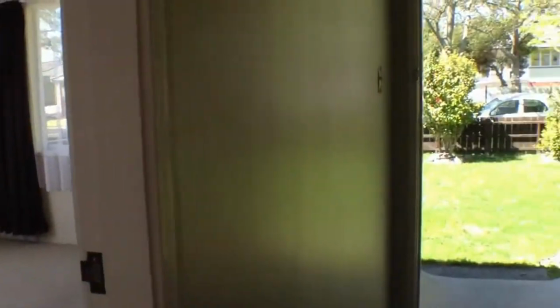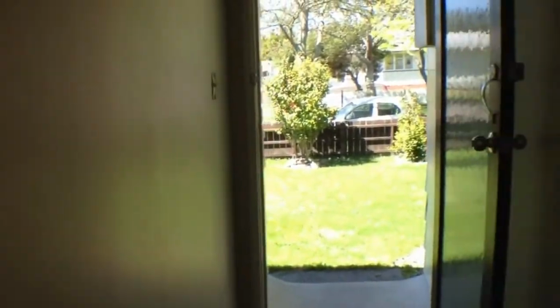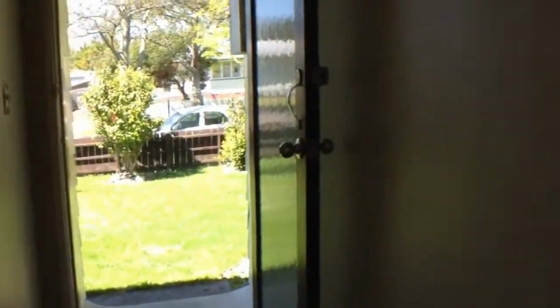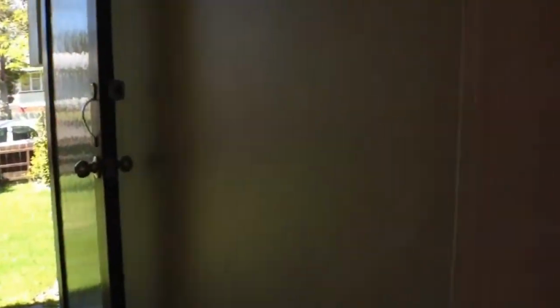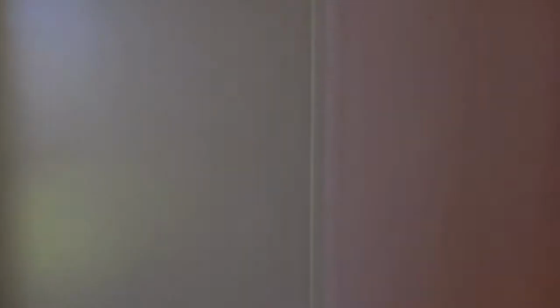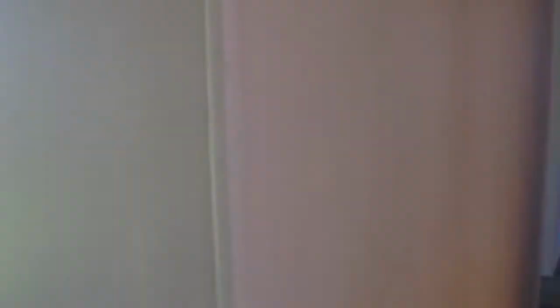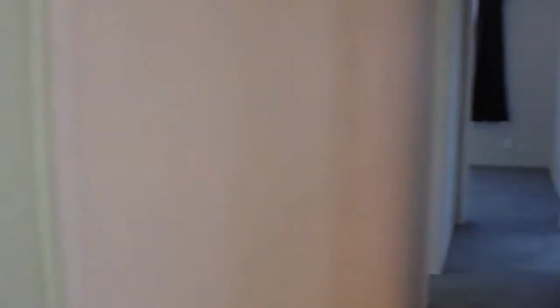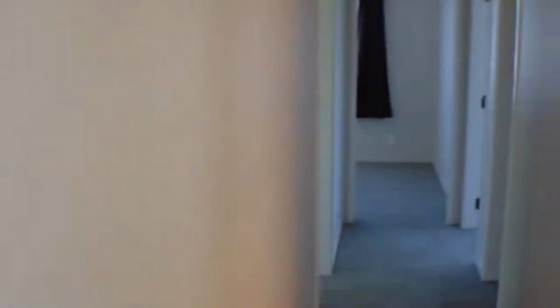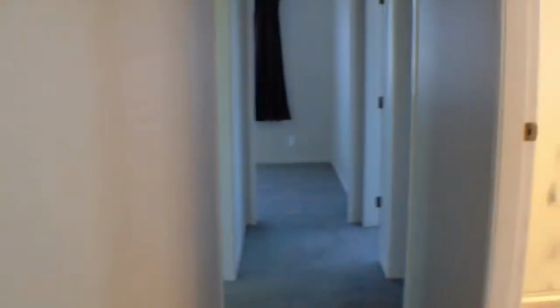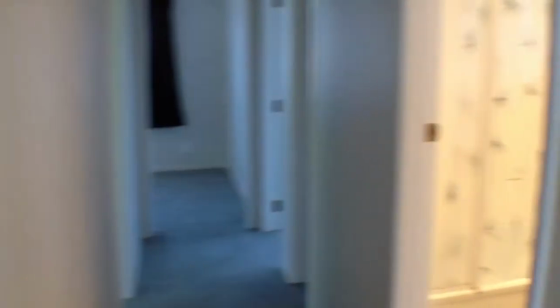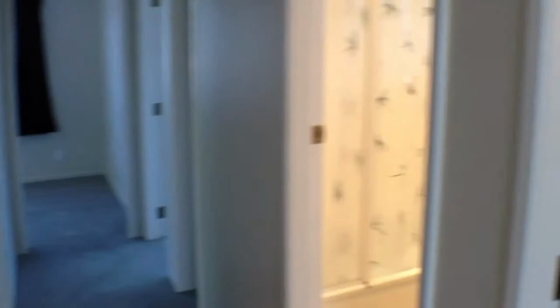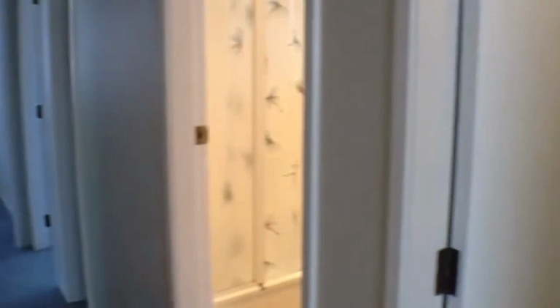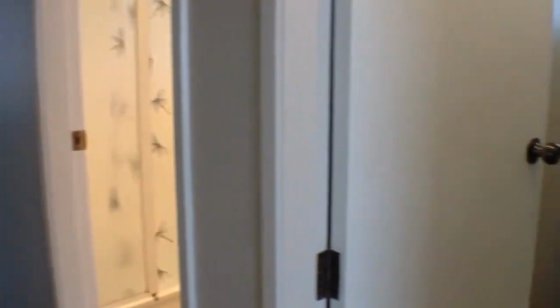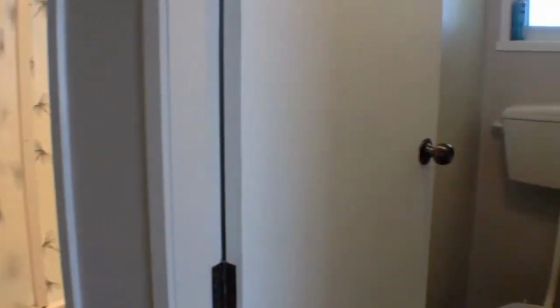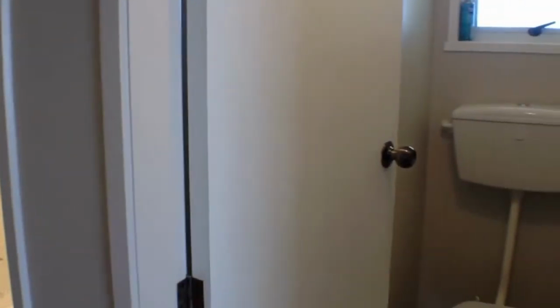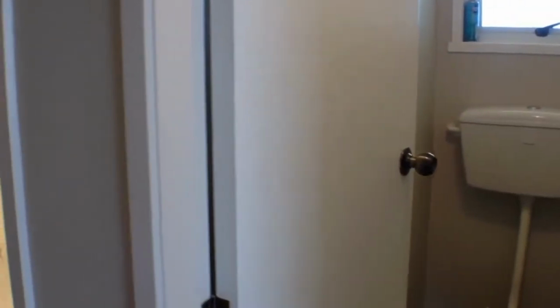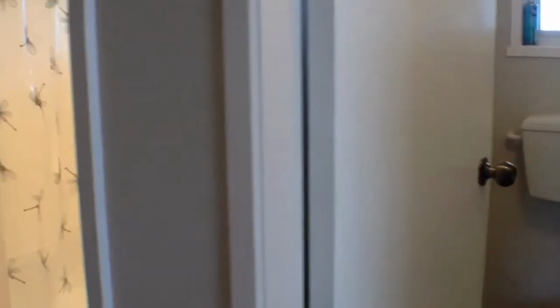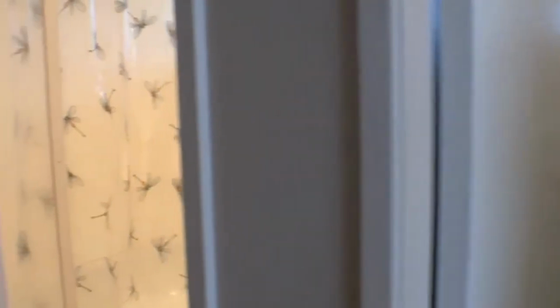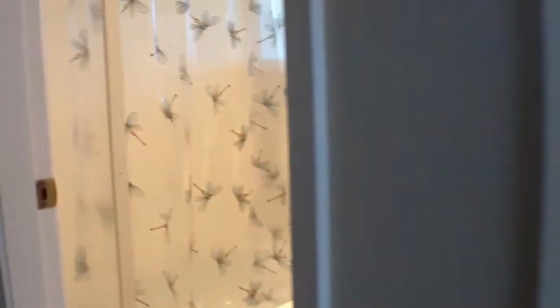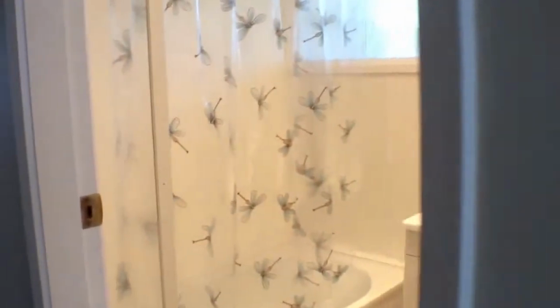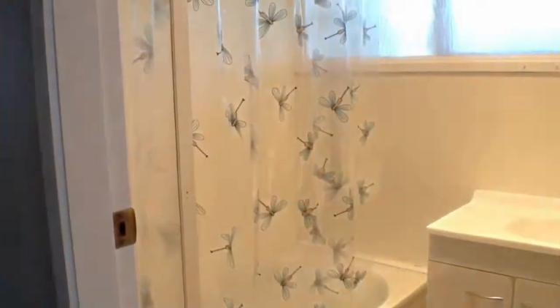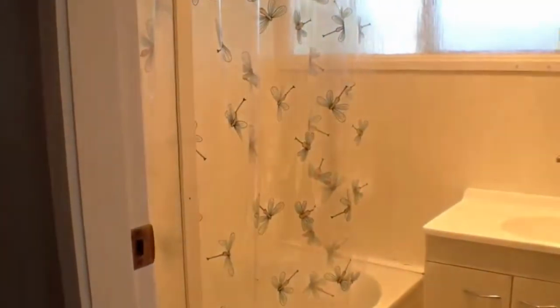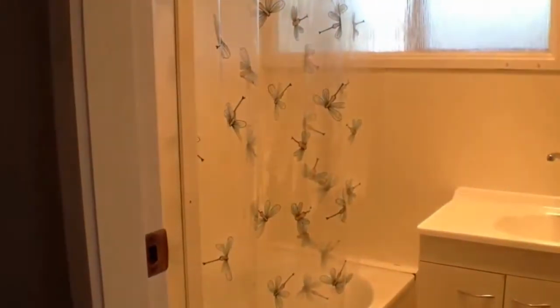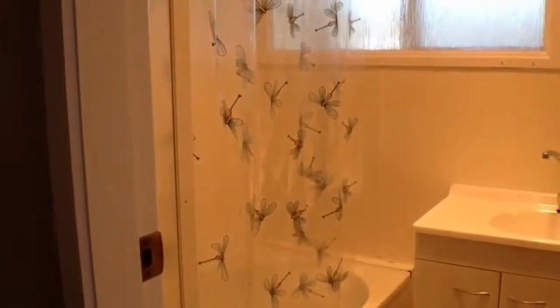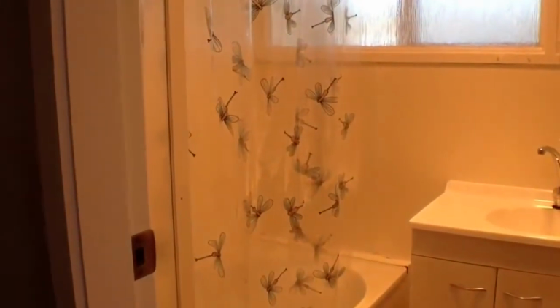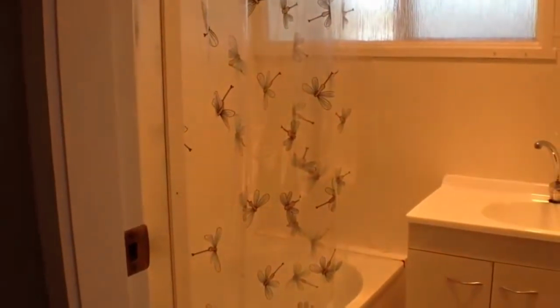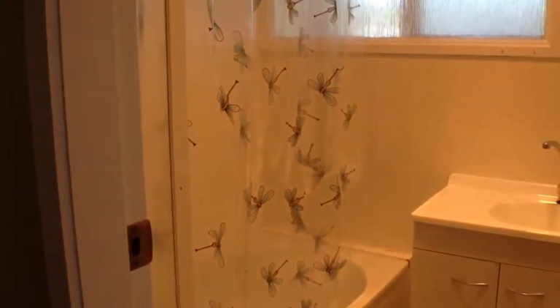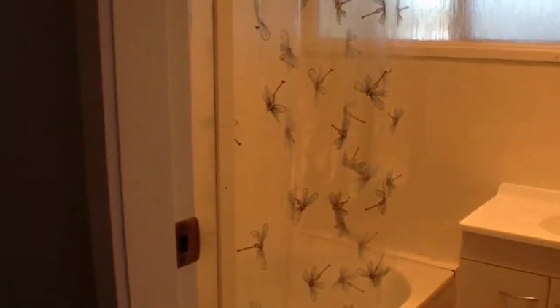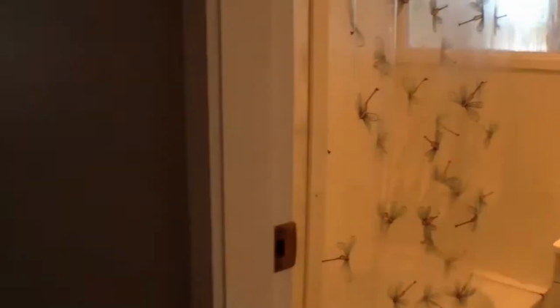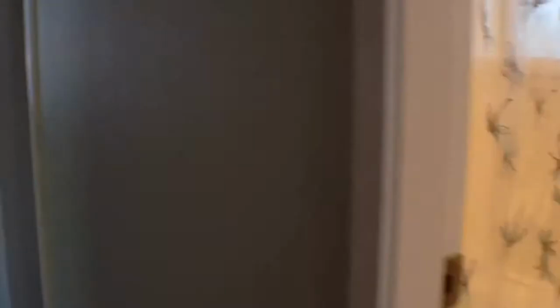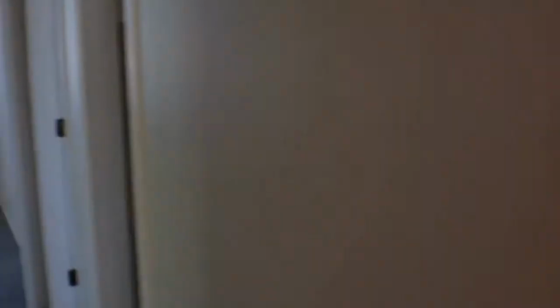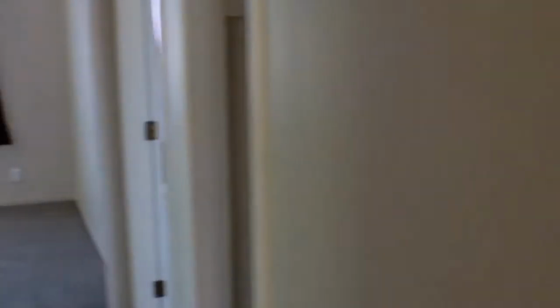I'll just take you down the hallway first. Here we have your toilet and your bathroom with shower over bath and vanity, which is lovely and light in there as well.